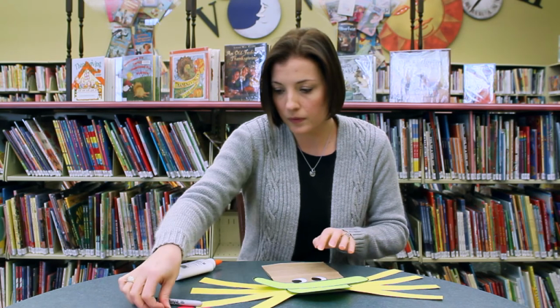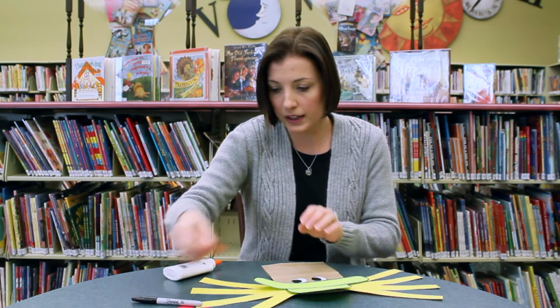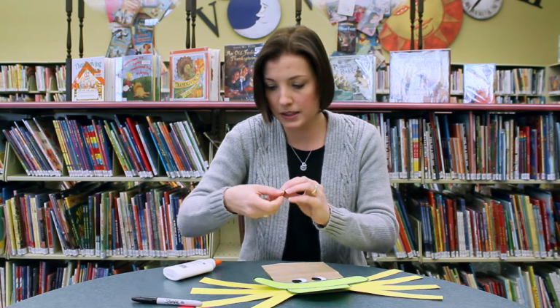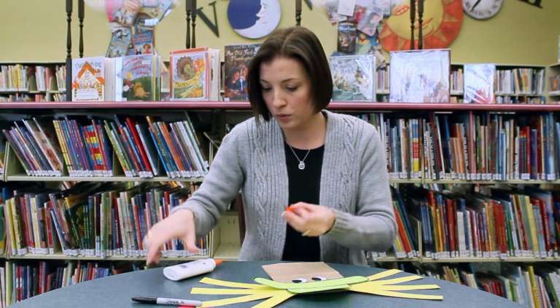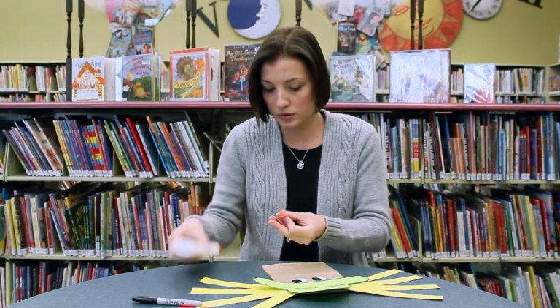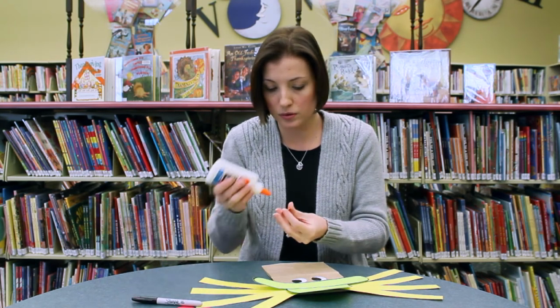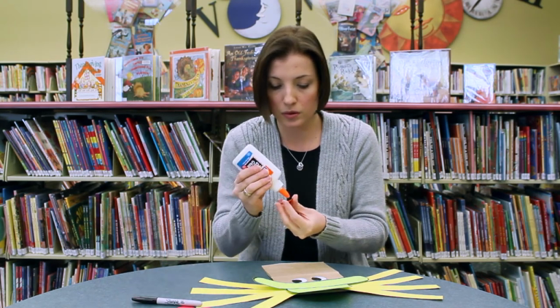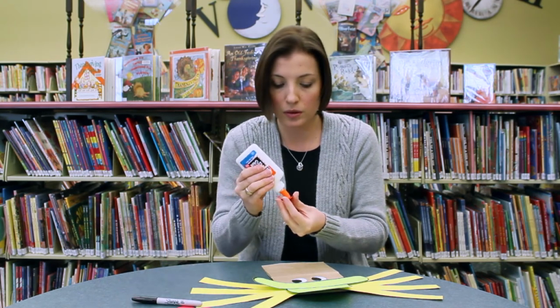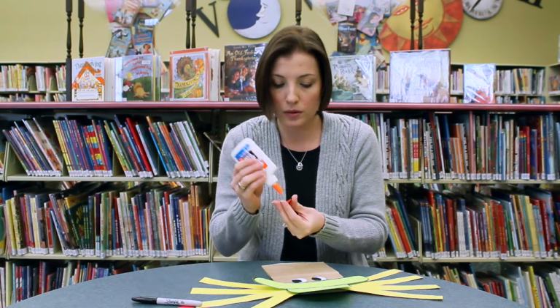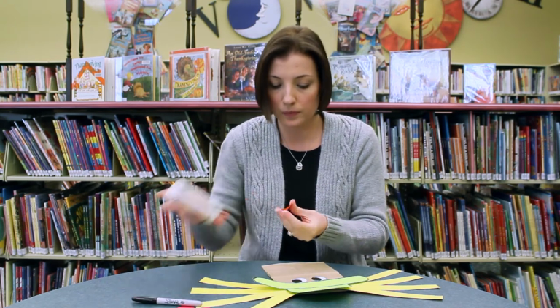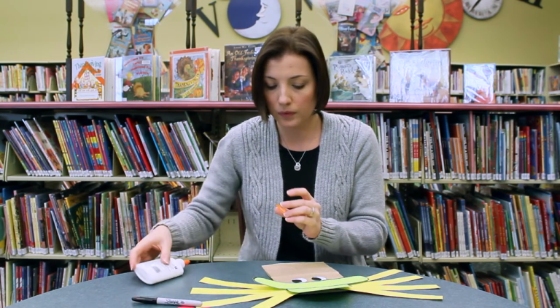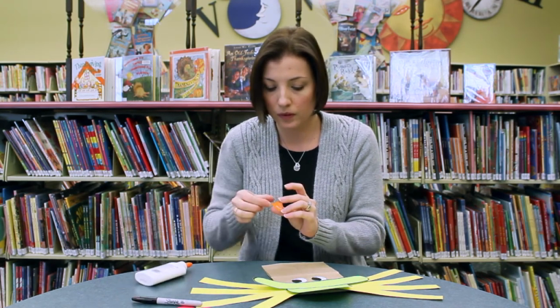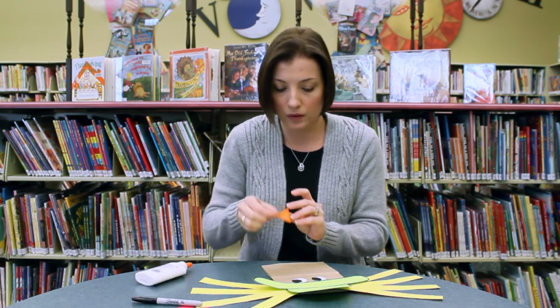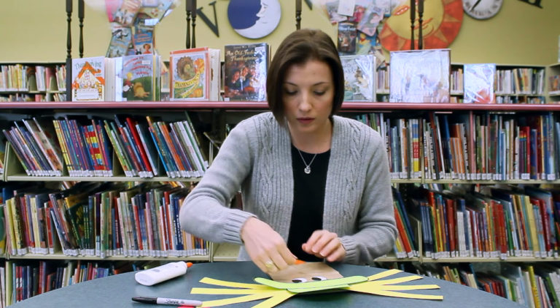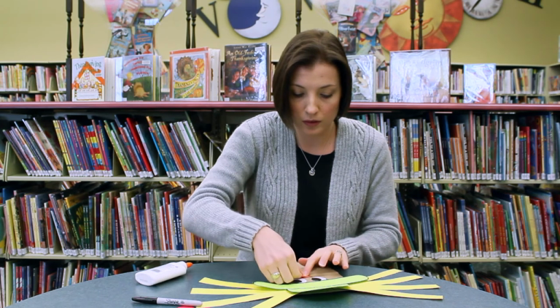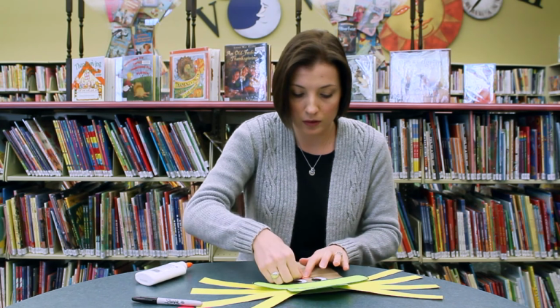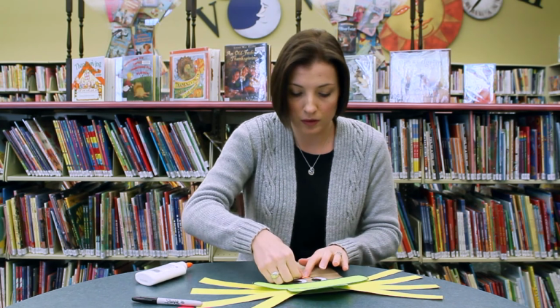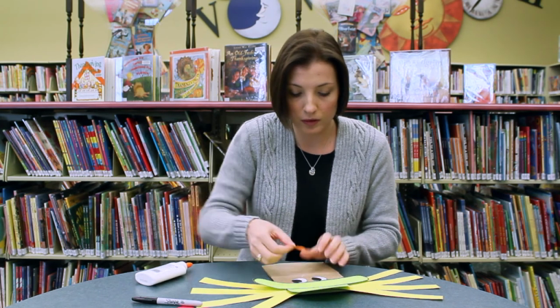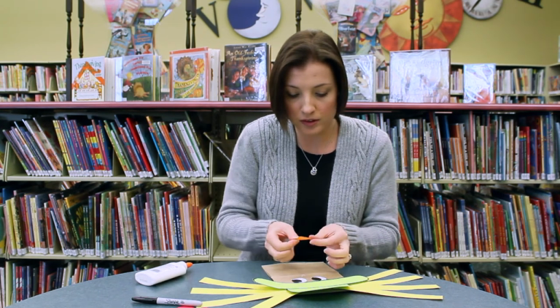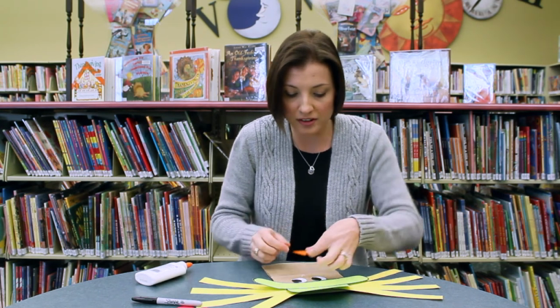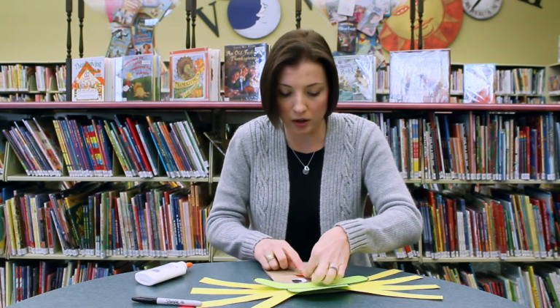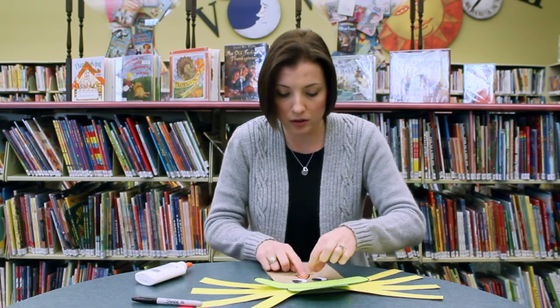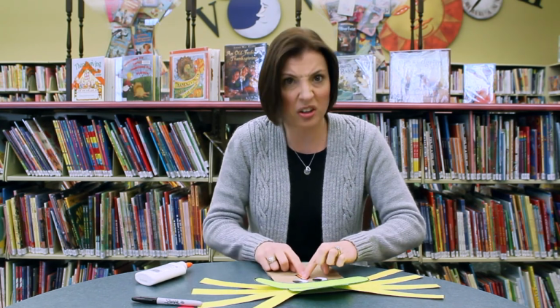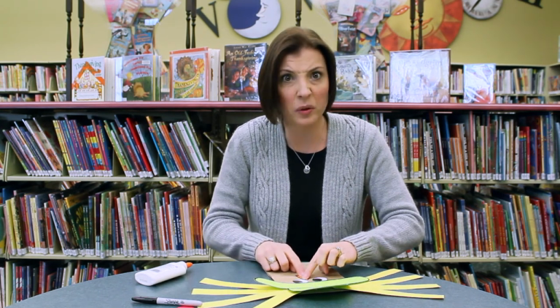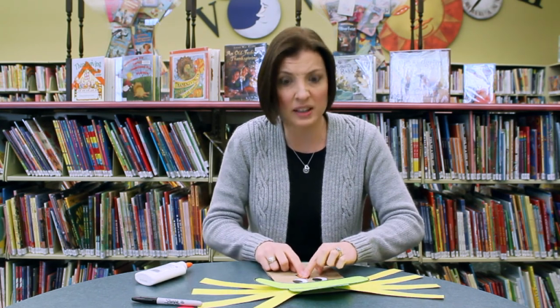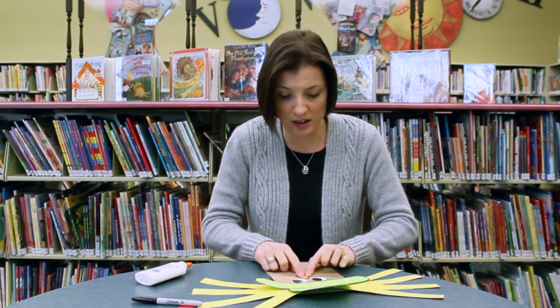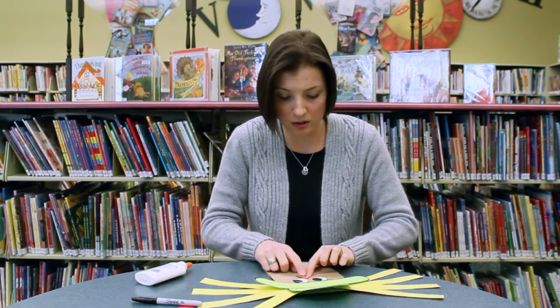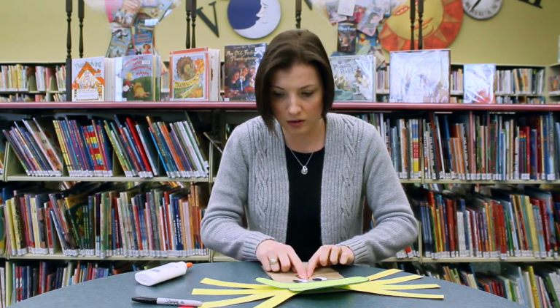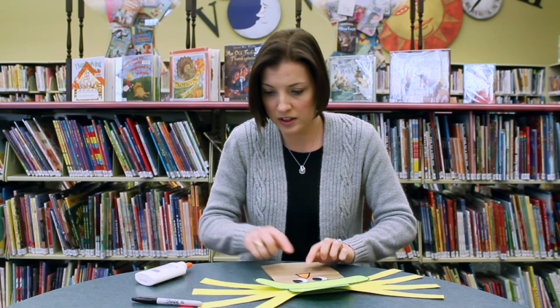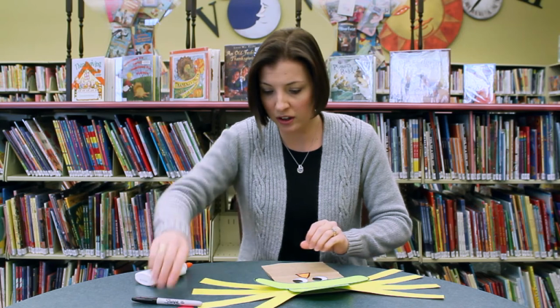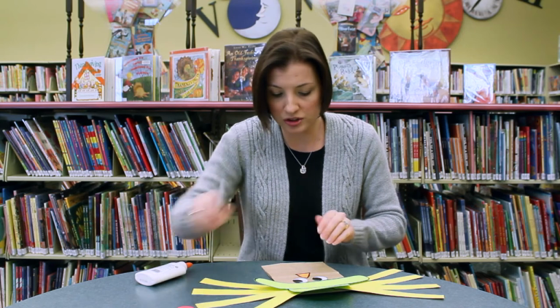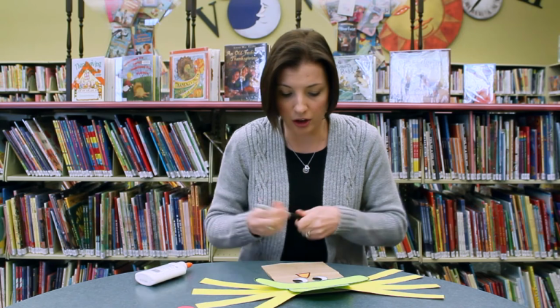He needs a nose. Let's turn it this way — if I turn it the other way, it looks like a beak. It'd be like a bird scarecrow.